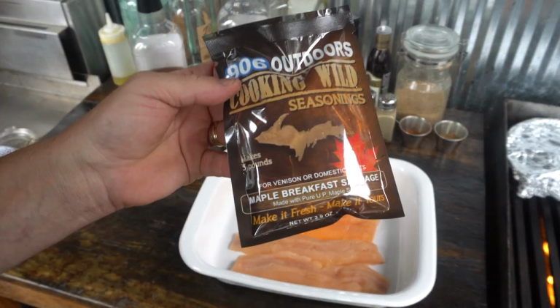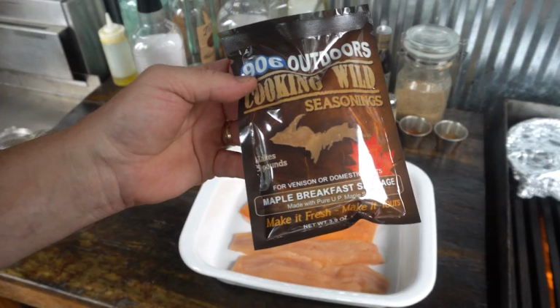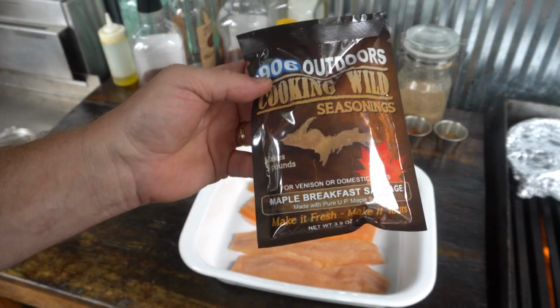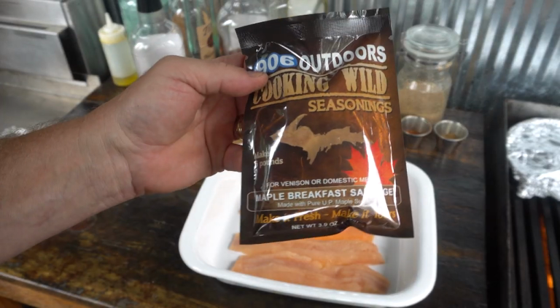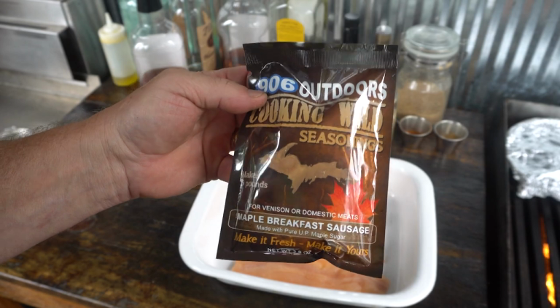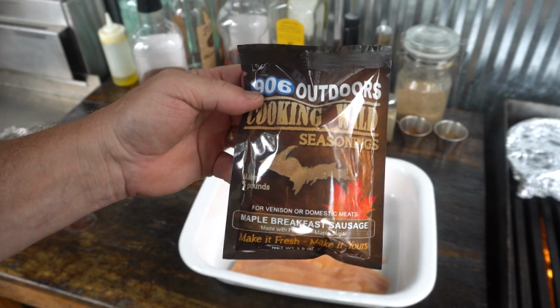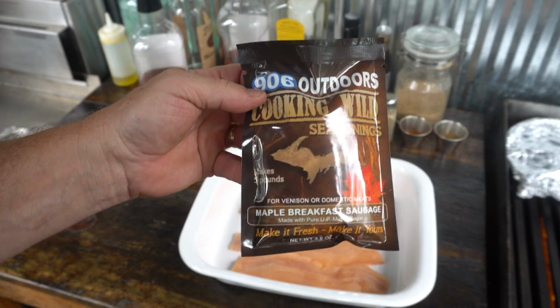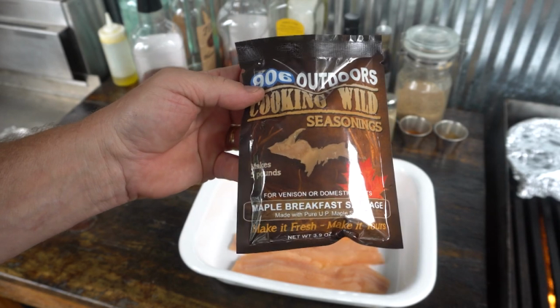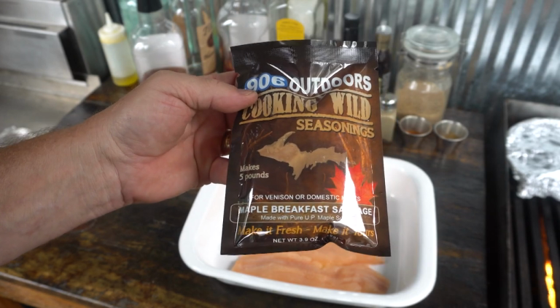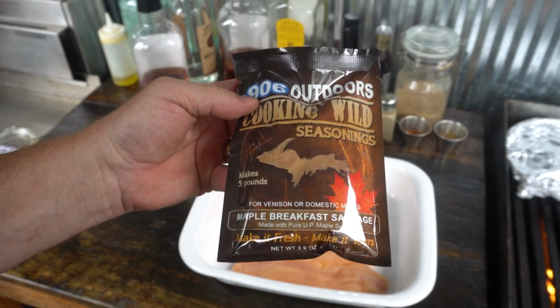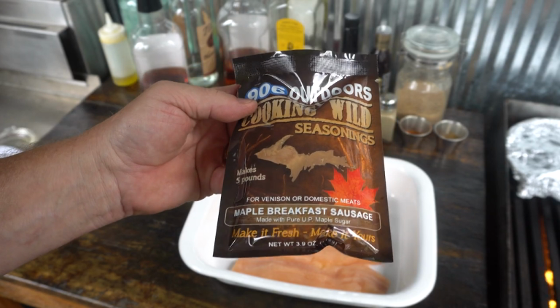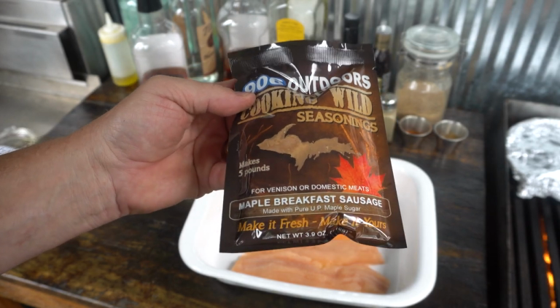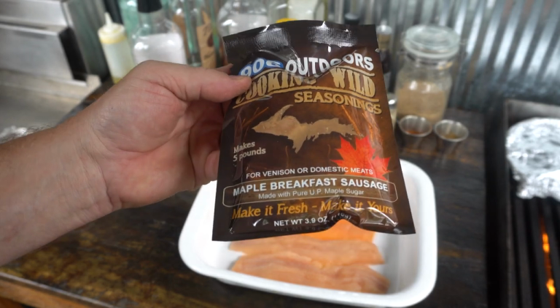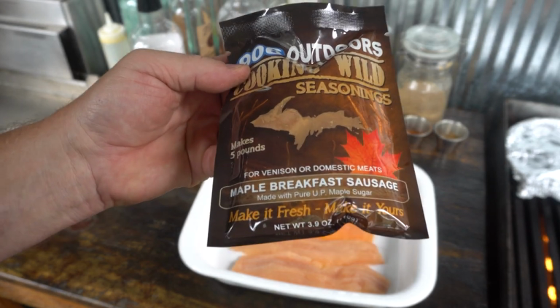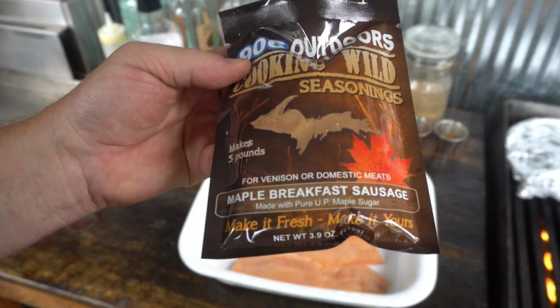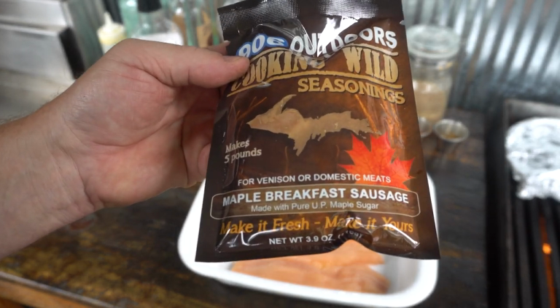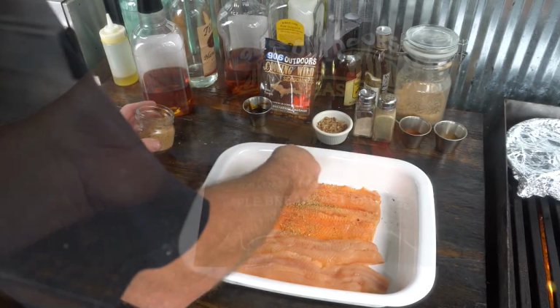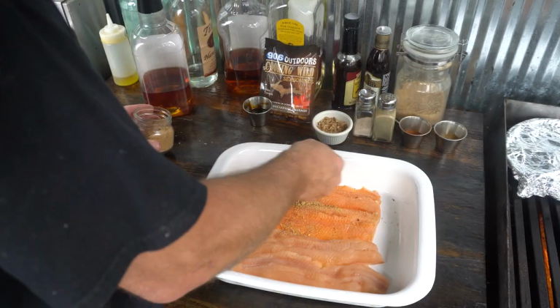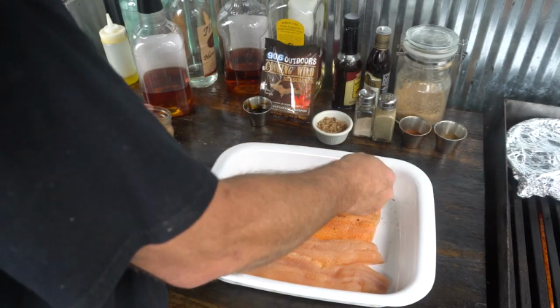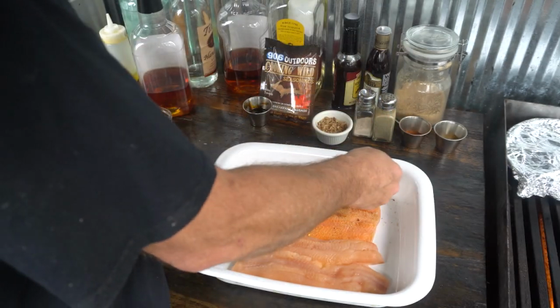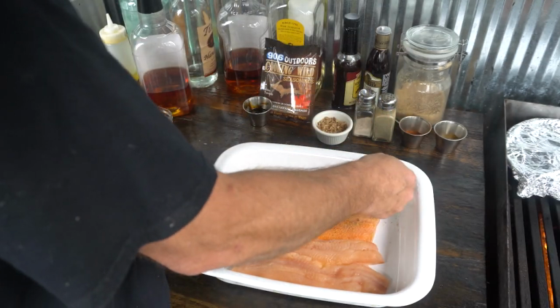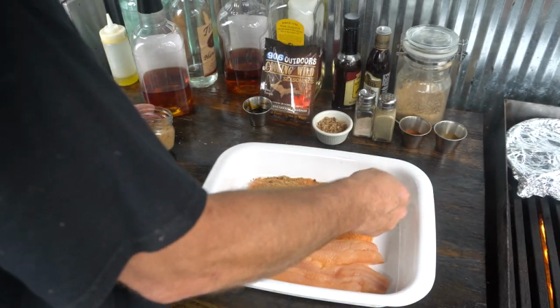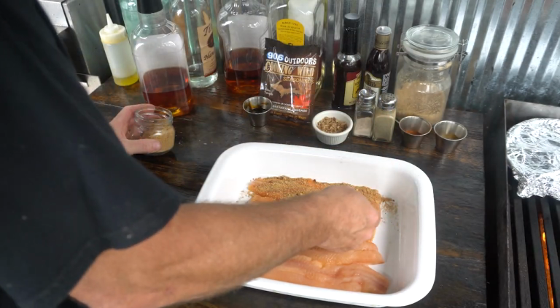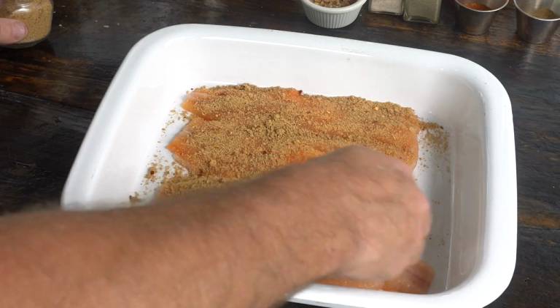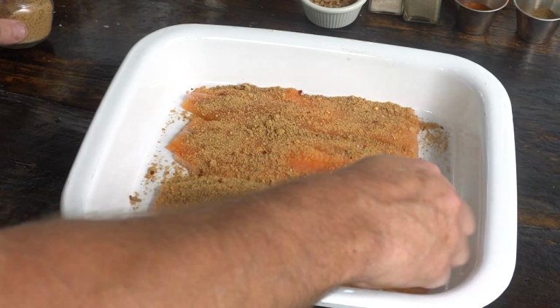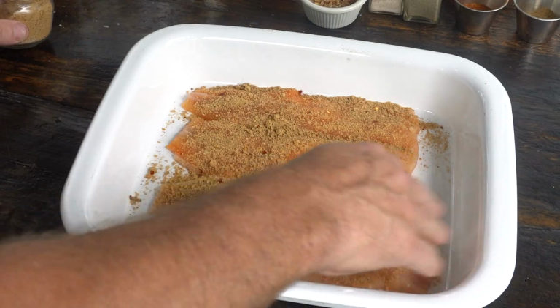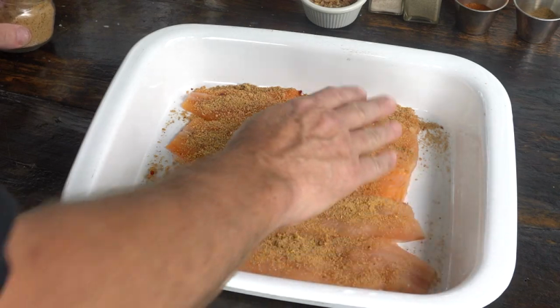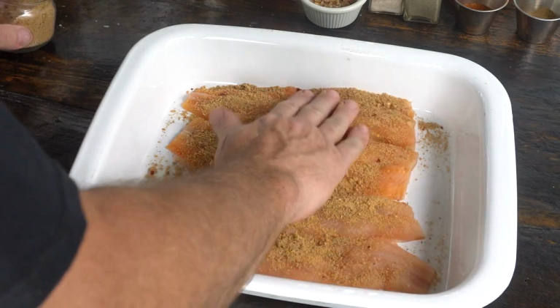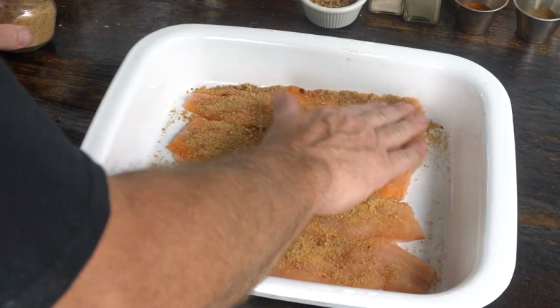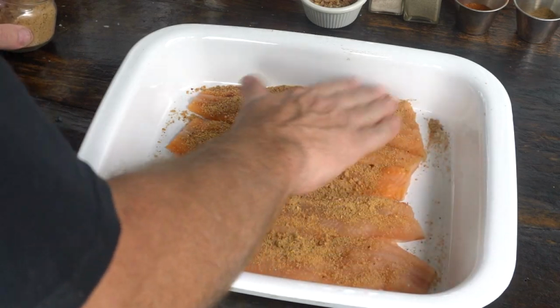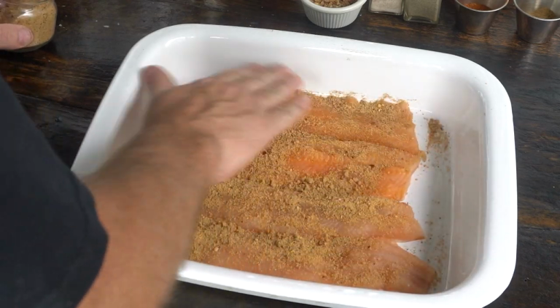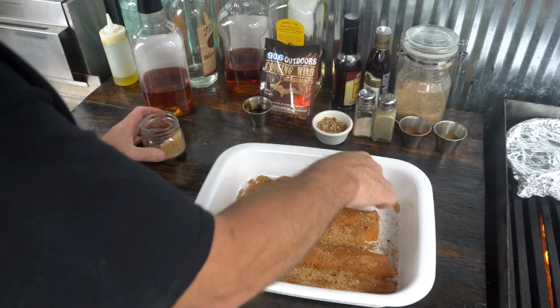It's made with pure UP maple sugar. I've used this as a rub on pork butts, ribs, fish, and of course it makes great maple breakfast sausage.